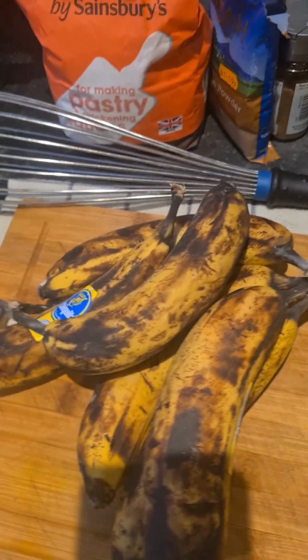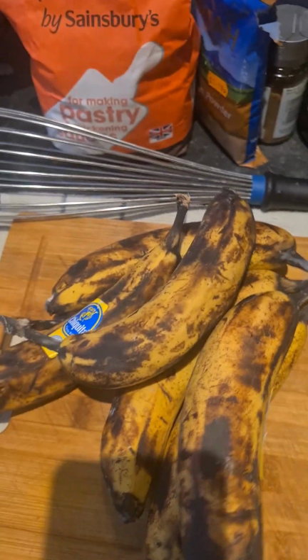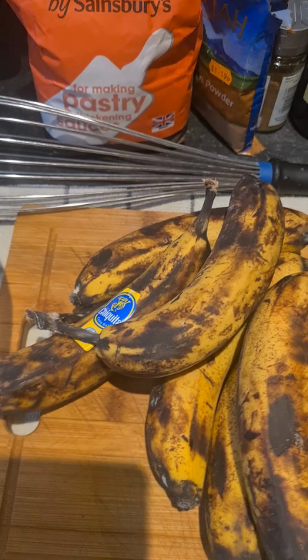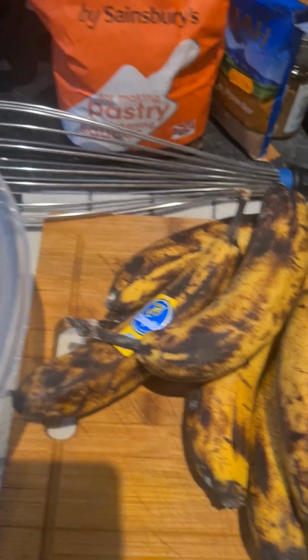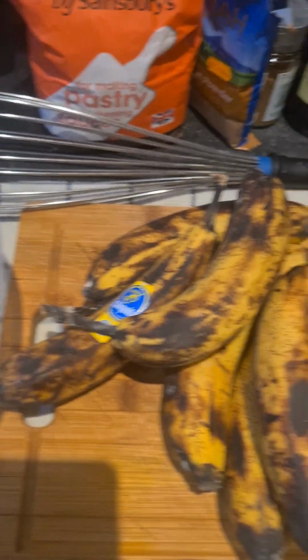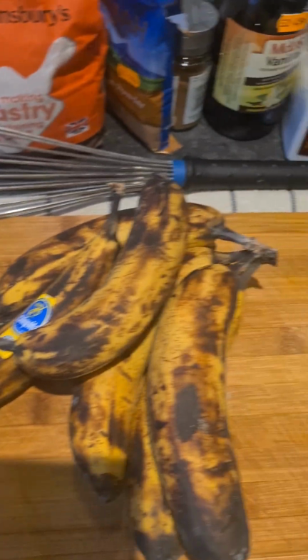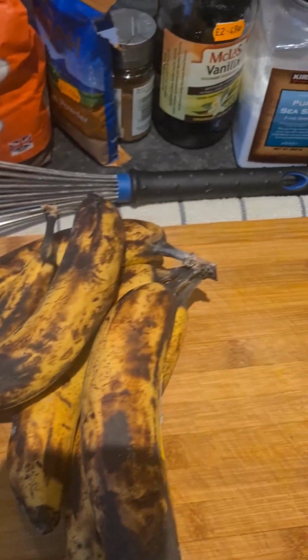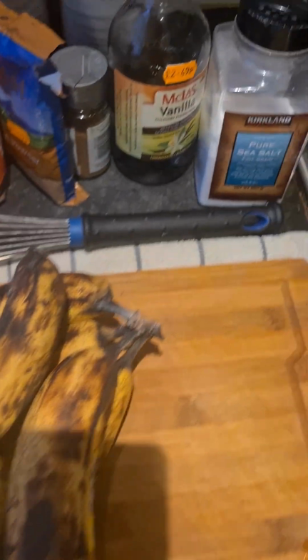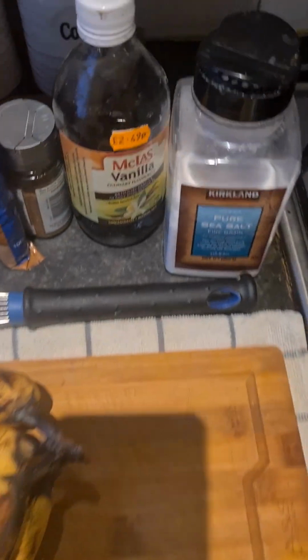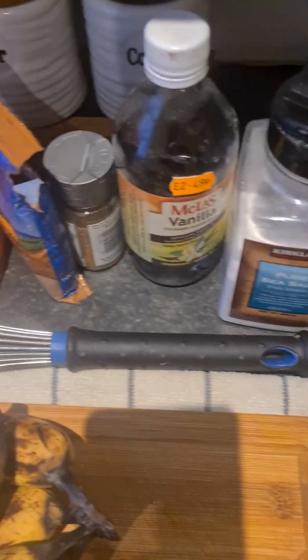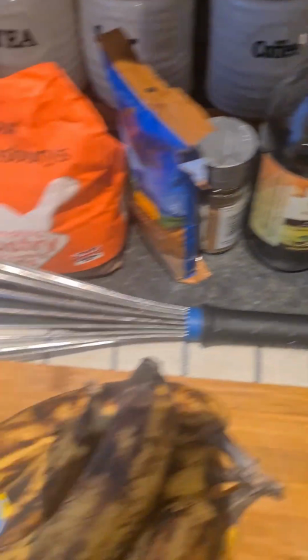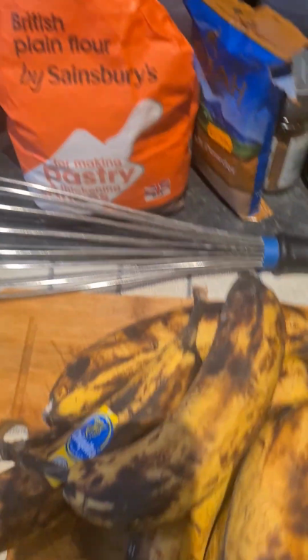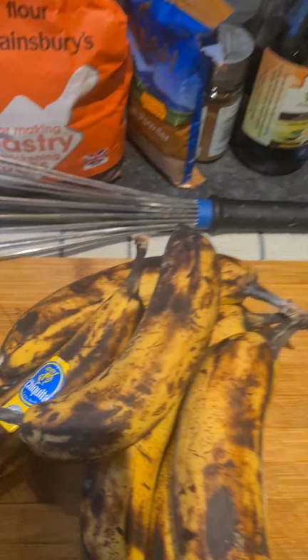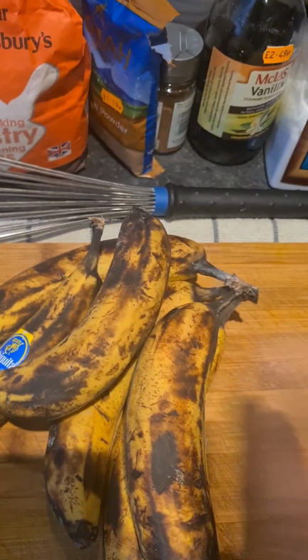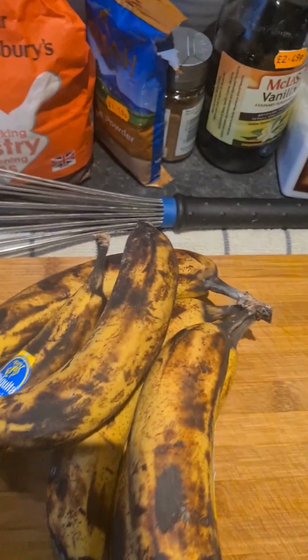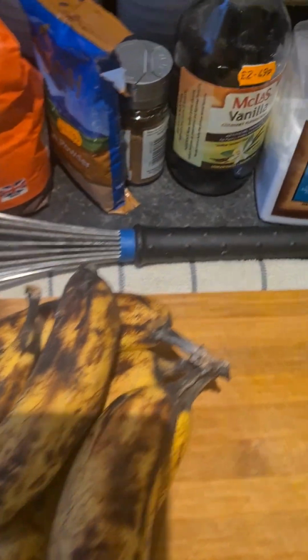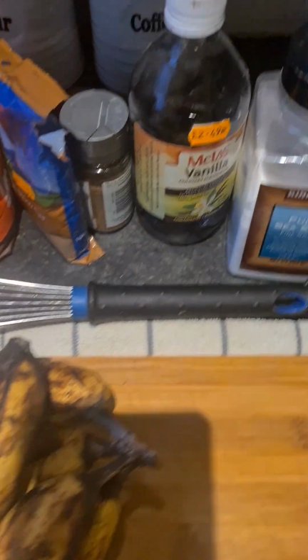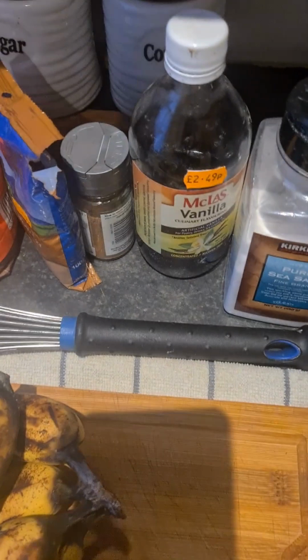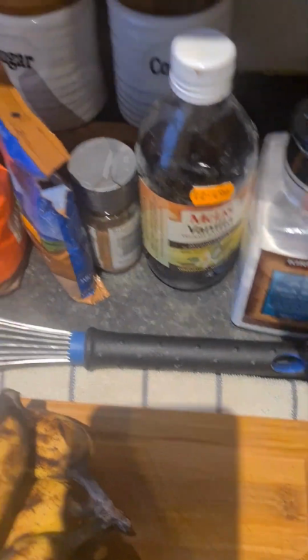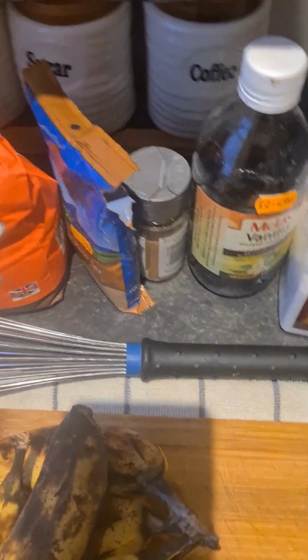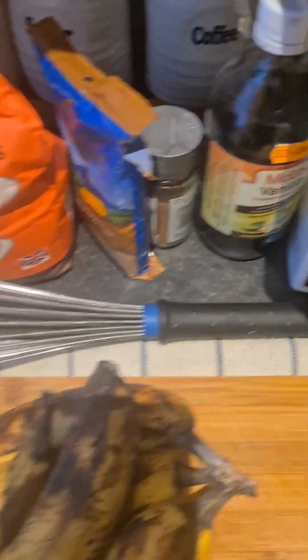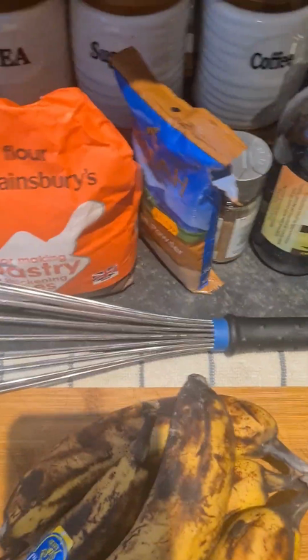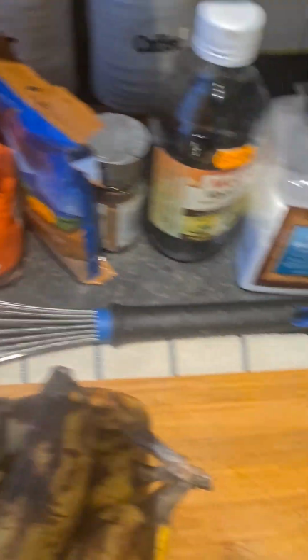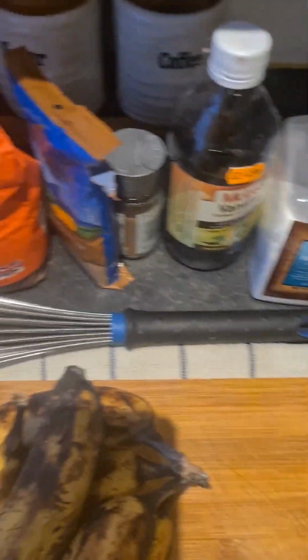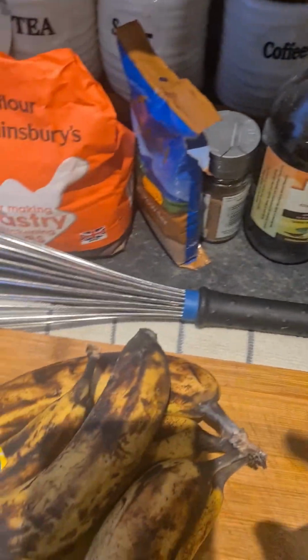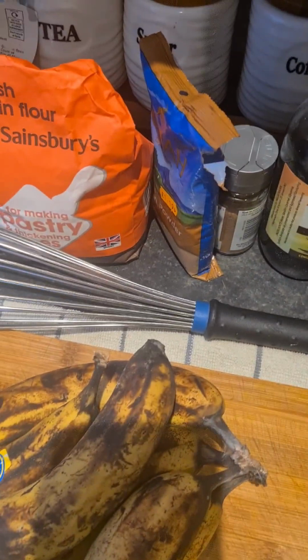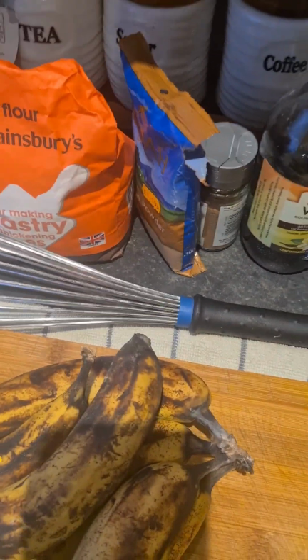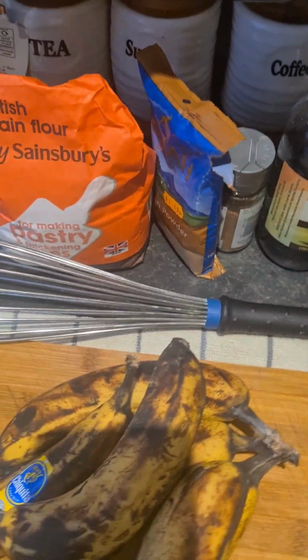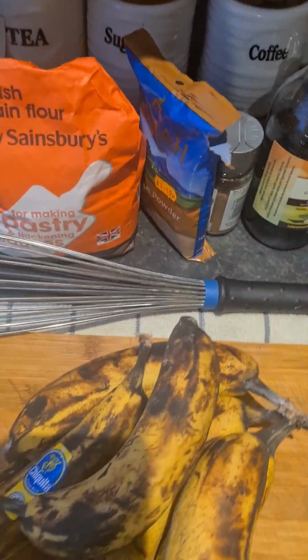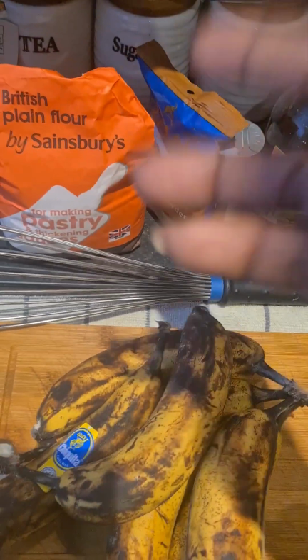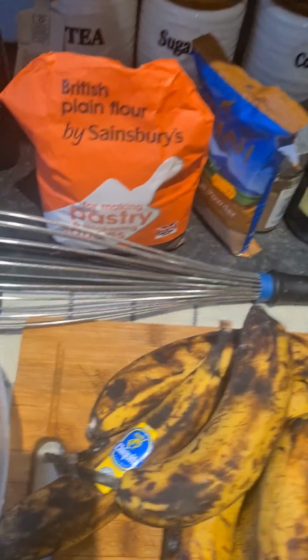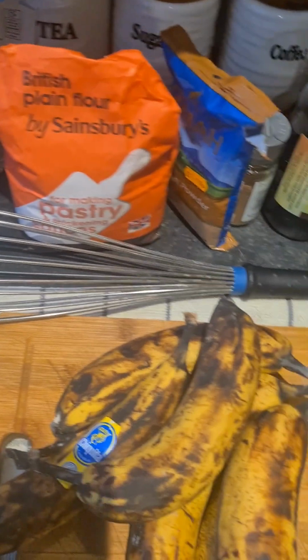So what I'm going to do this morning, I'm going to make some banana fritters. I have a couple of bananas, some salt, my vanilla, nutmeg, cinnamon, and my flour.